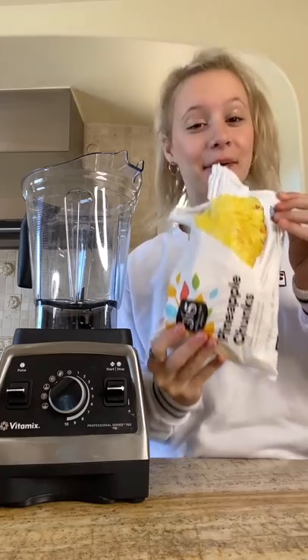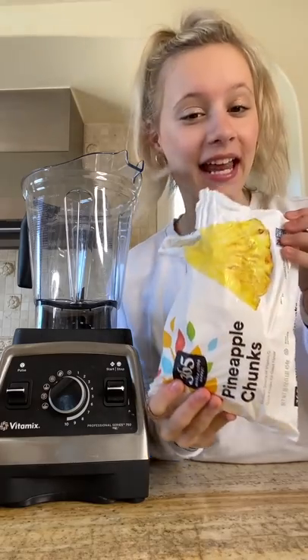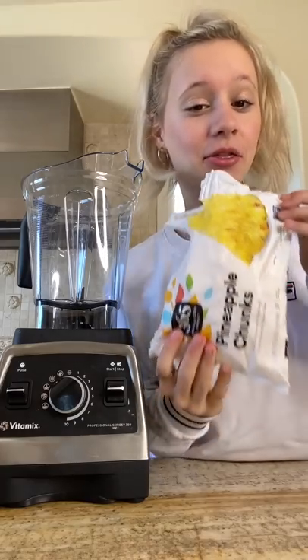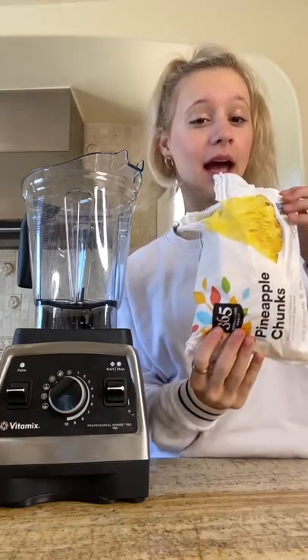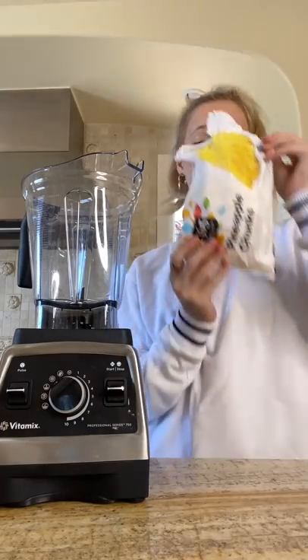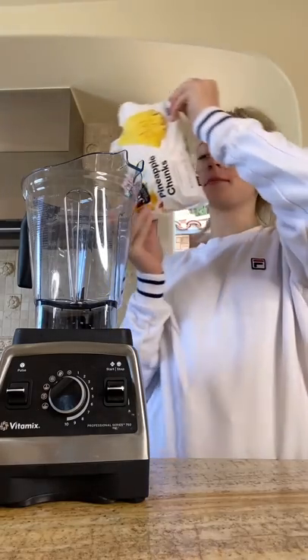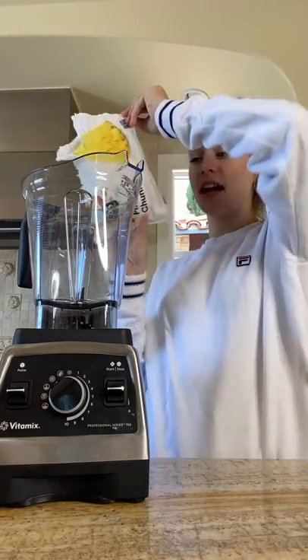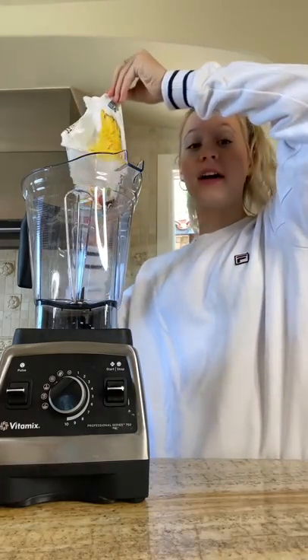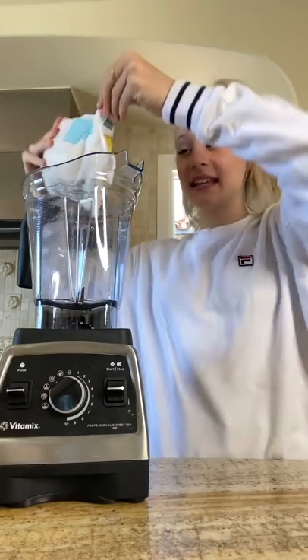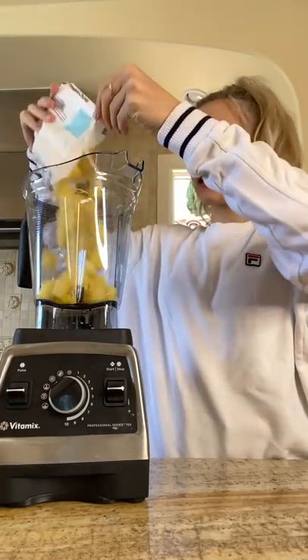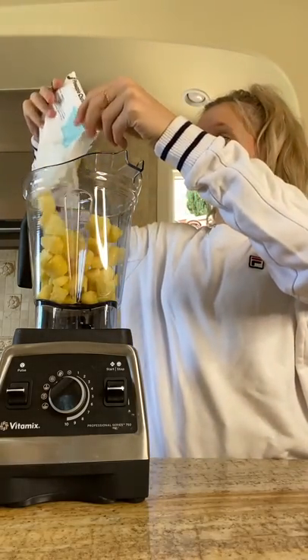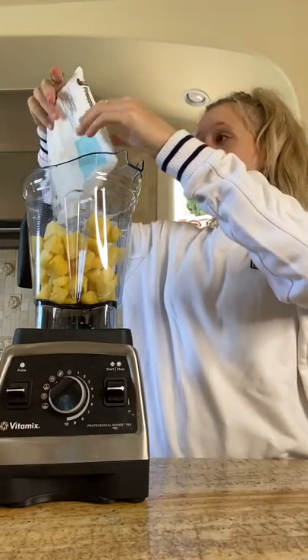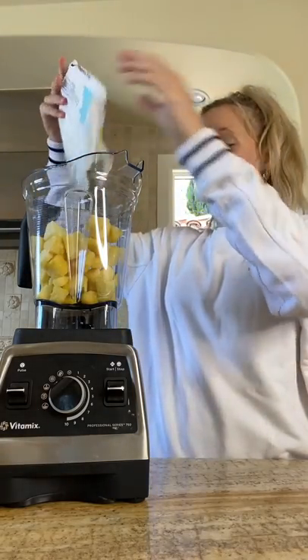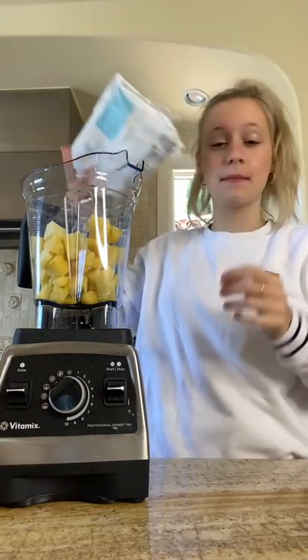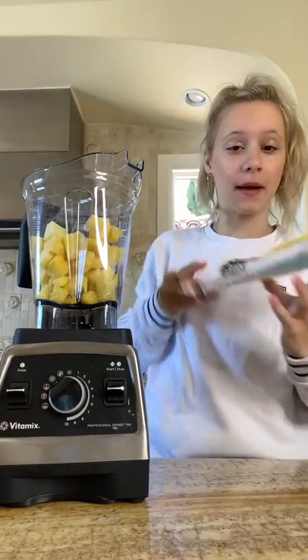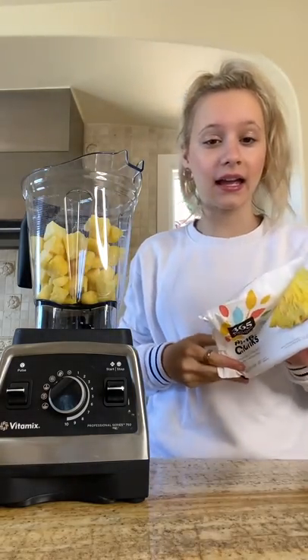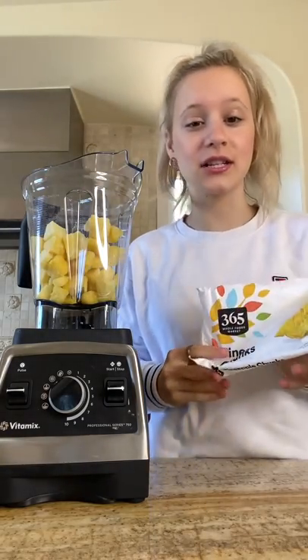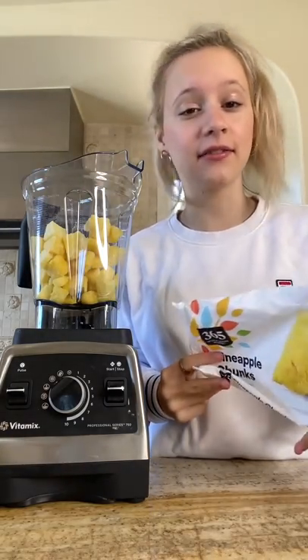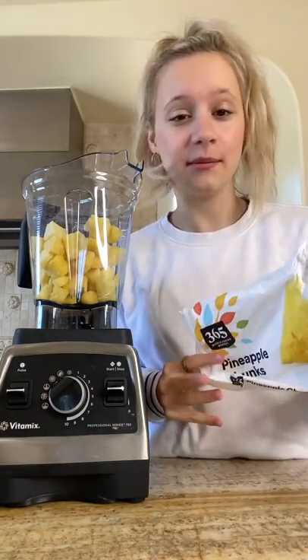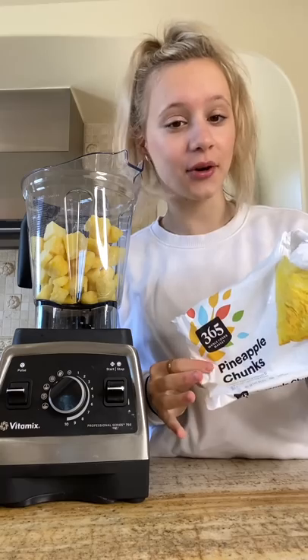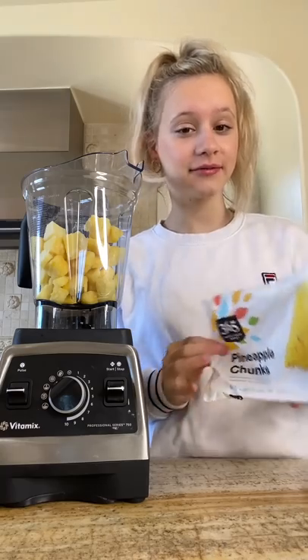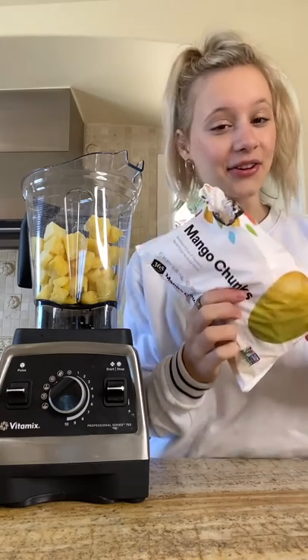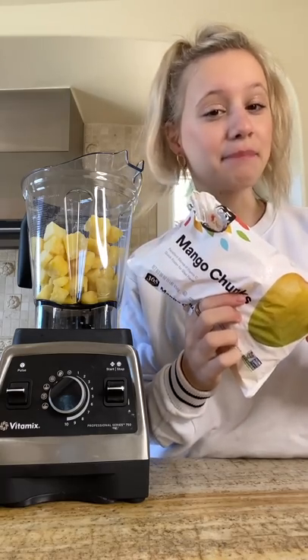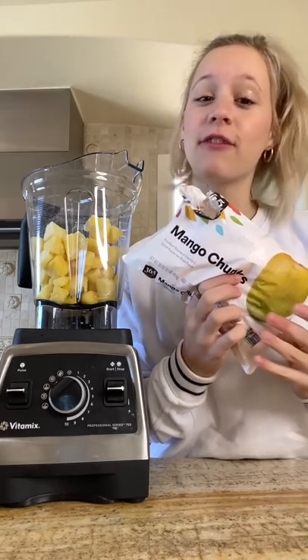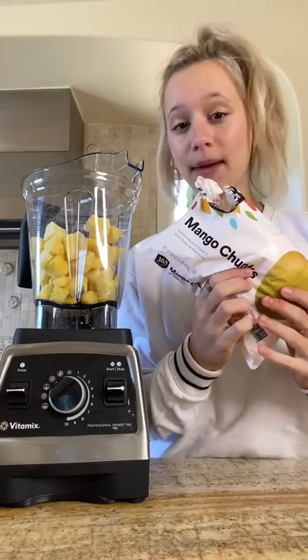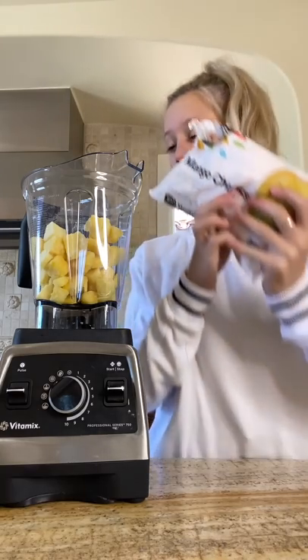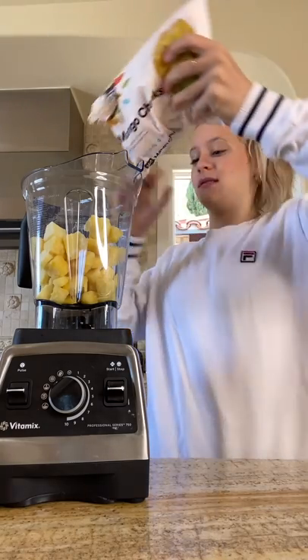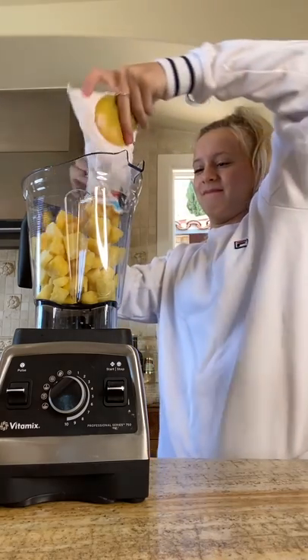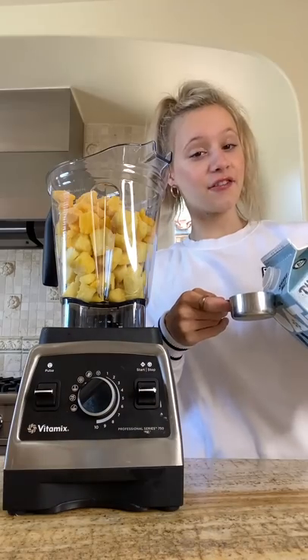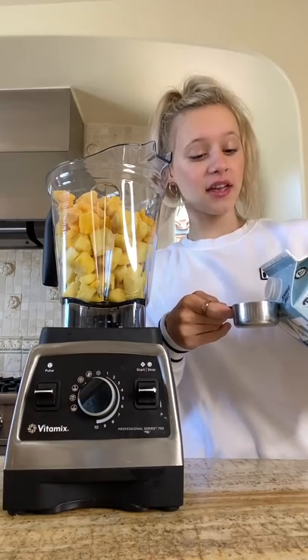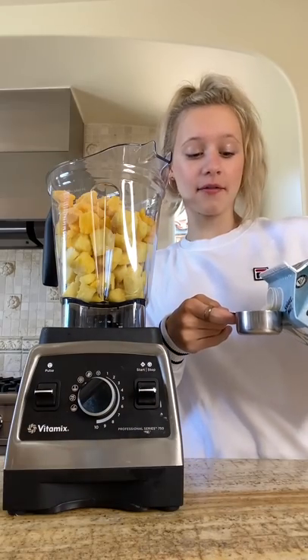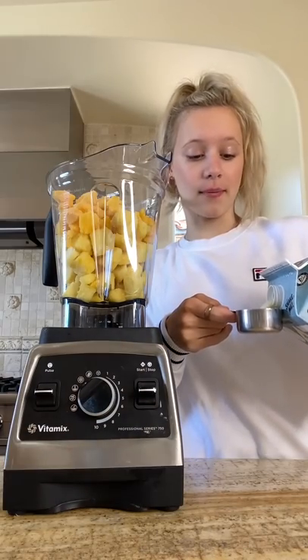We're going to do three cups of frozen pineapple — and yes, I said three cups. This is a bigger bag, which I've never seen before. Three cups of frozen mangoes, and a quarter cup of oat milk.